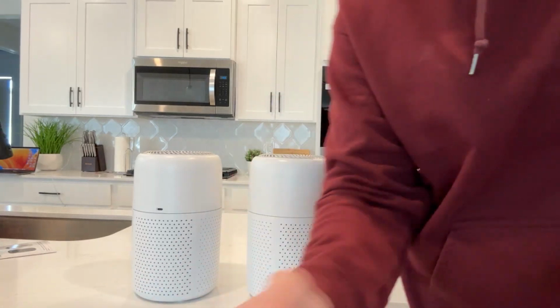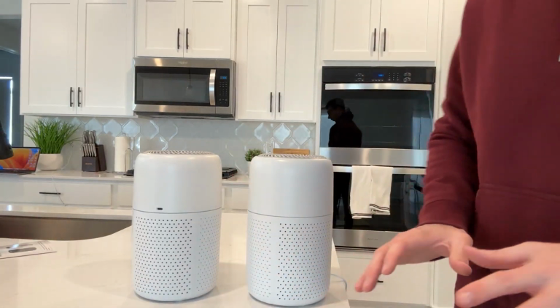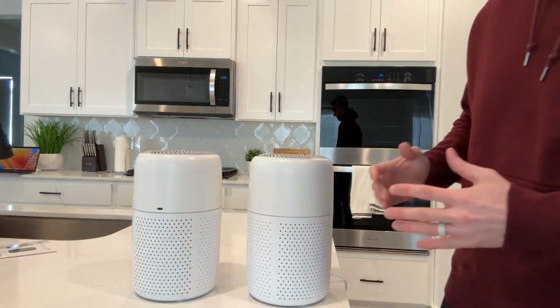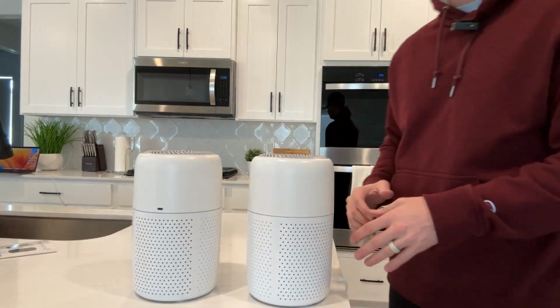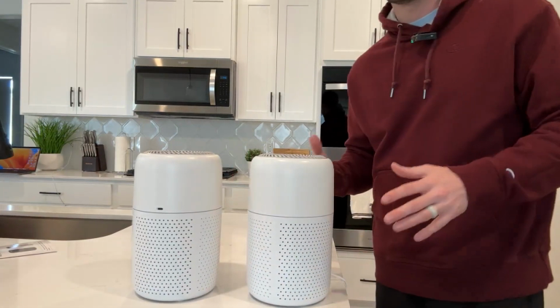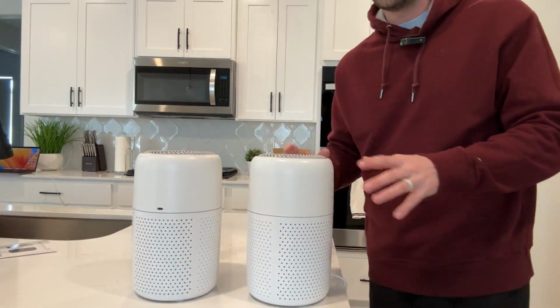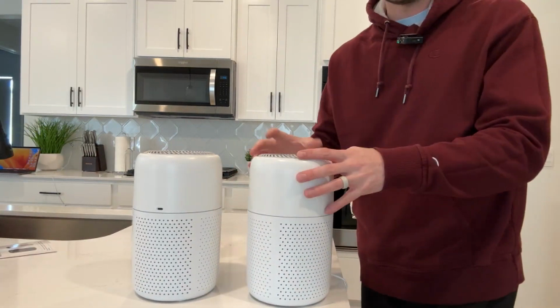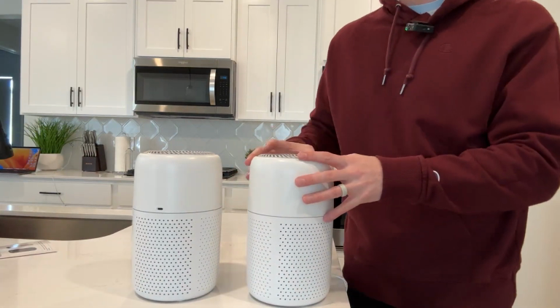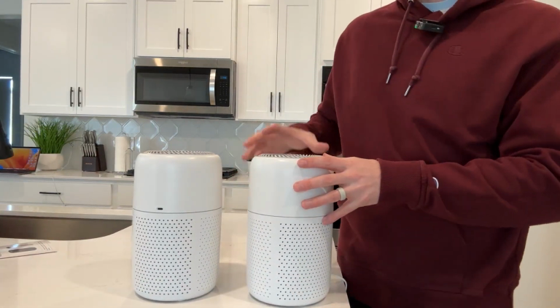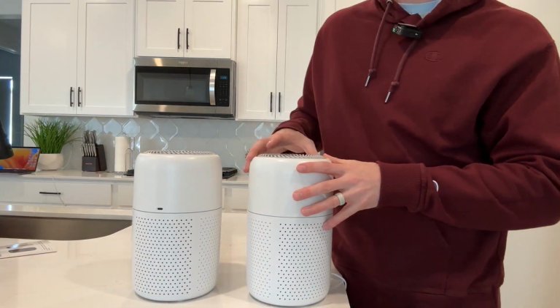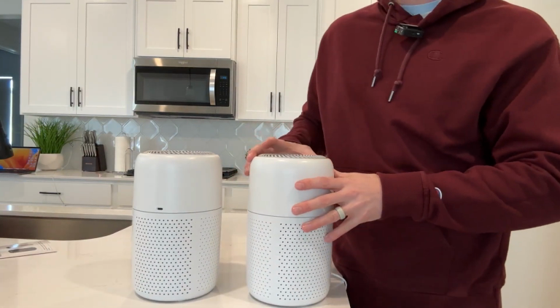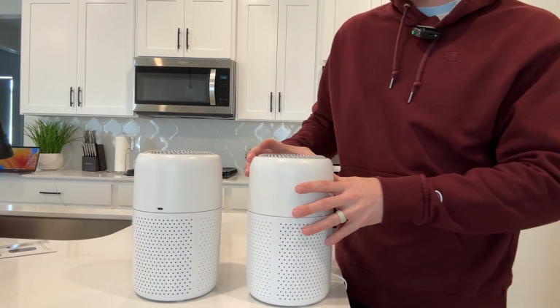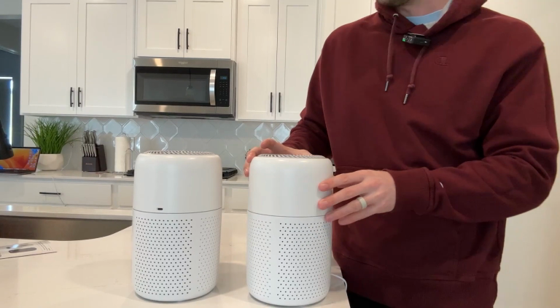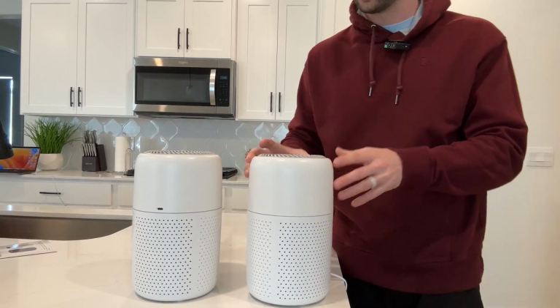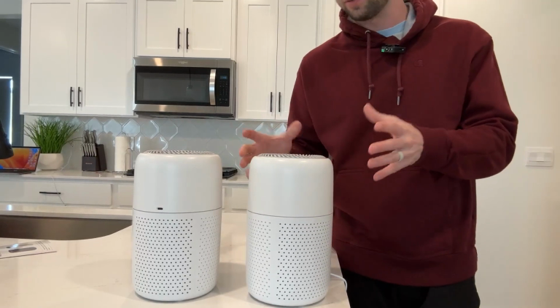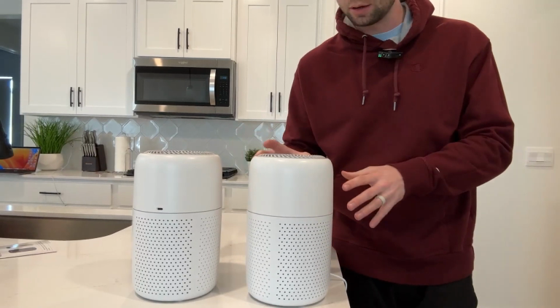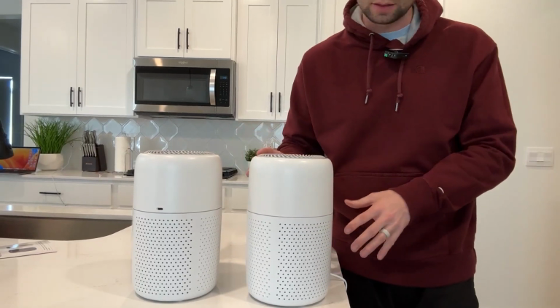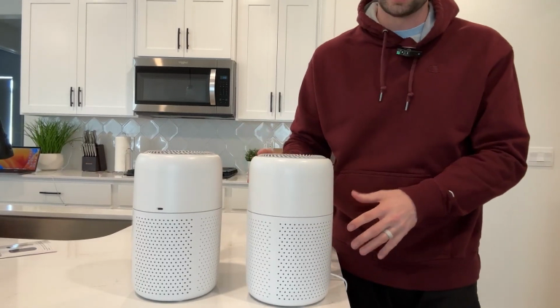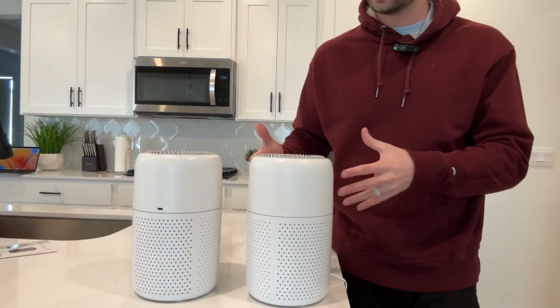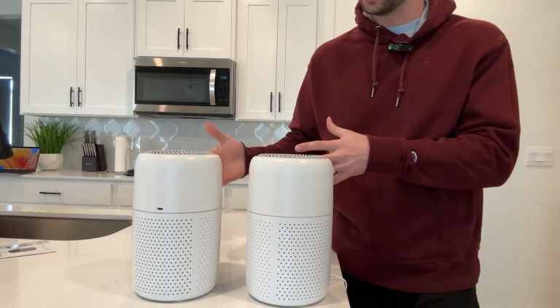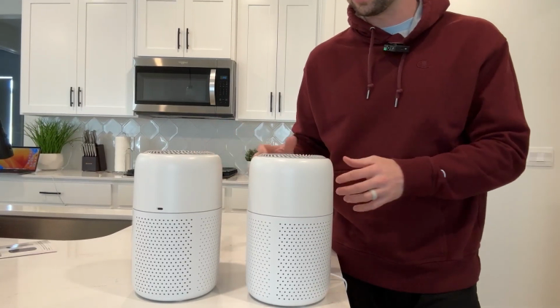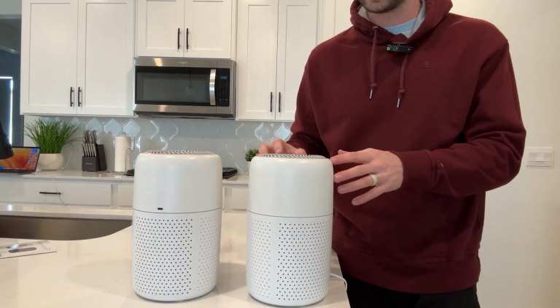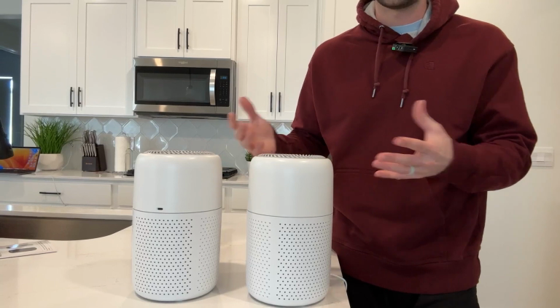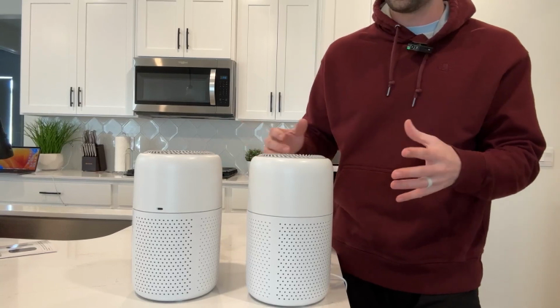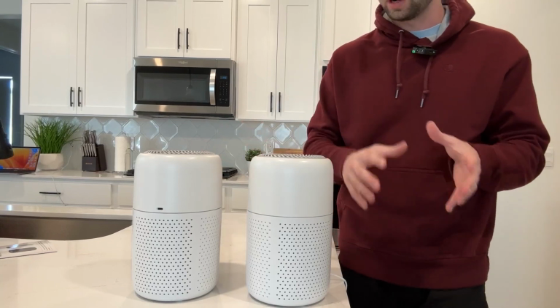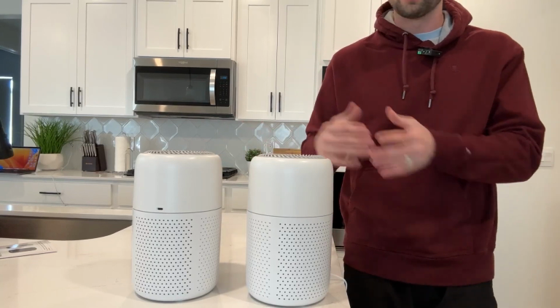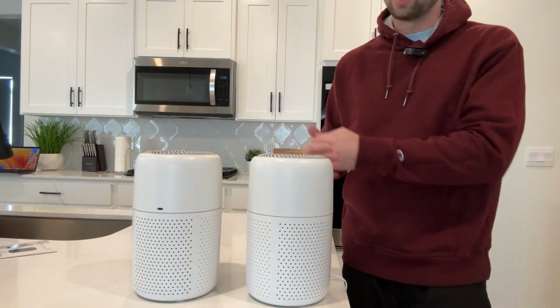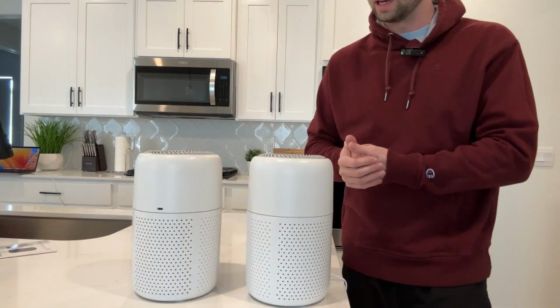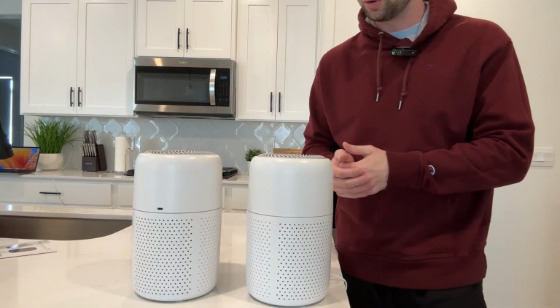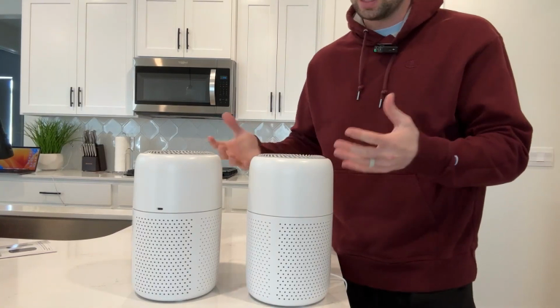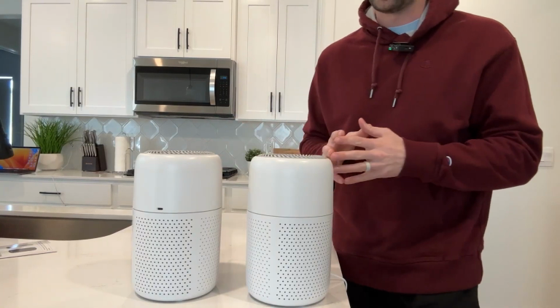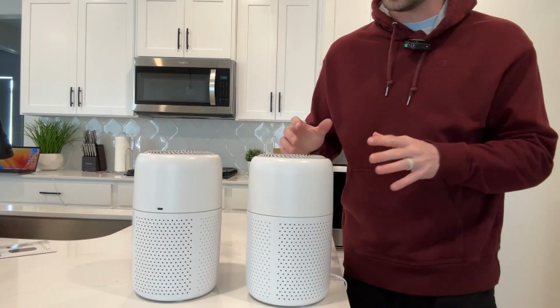Today we're going to be reviewing, testing, and showing you how to use these Herpa air purifiers that the company did send to me. This comes in a two-pack, which is really nice. It allows you to put one in one room and another in a separate room to really purify the air.